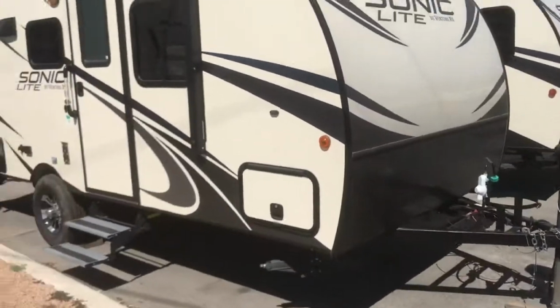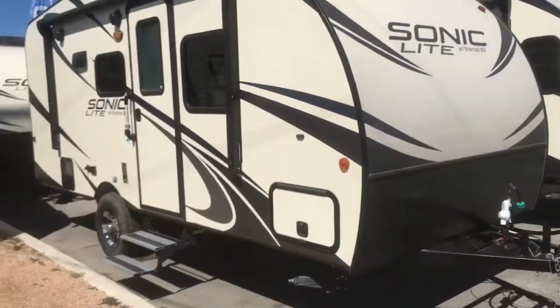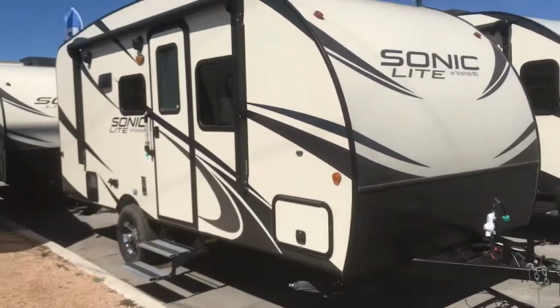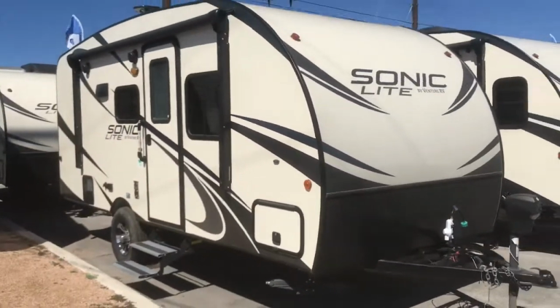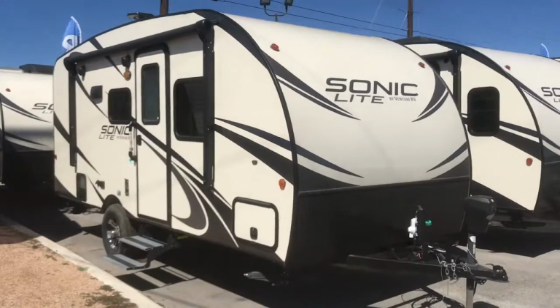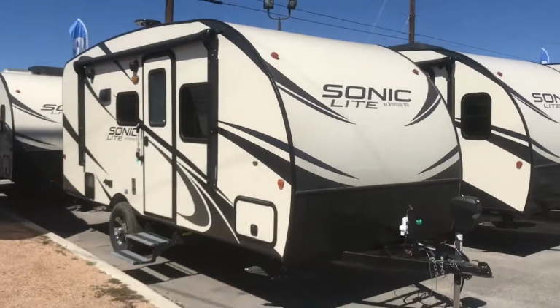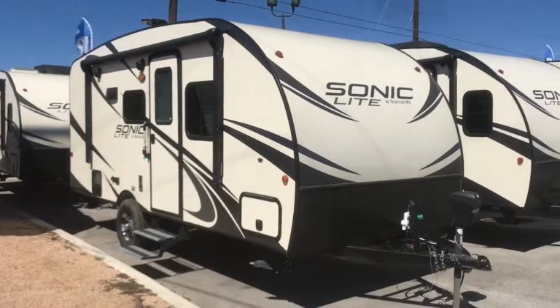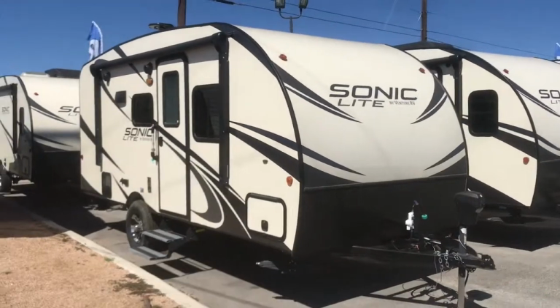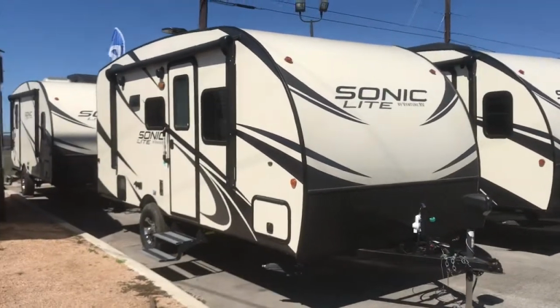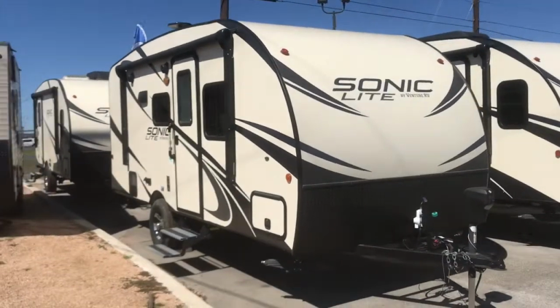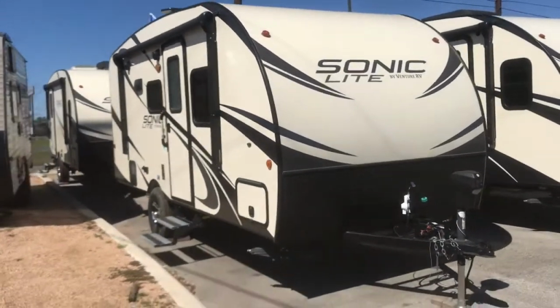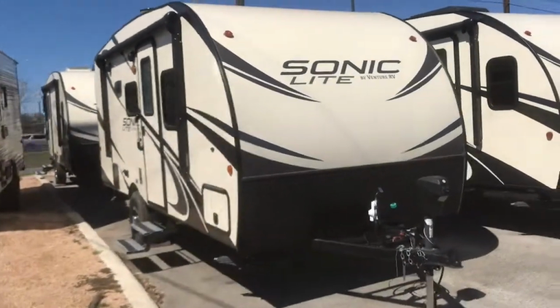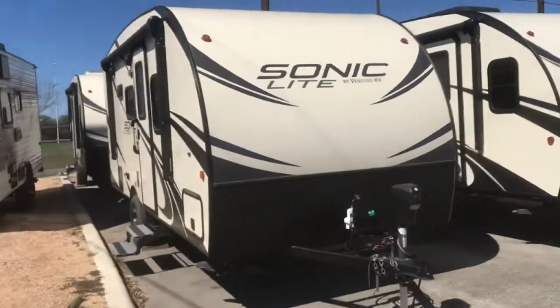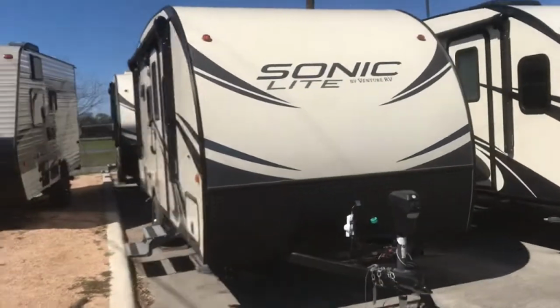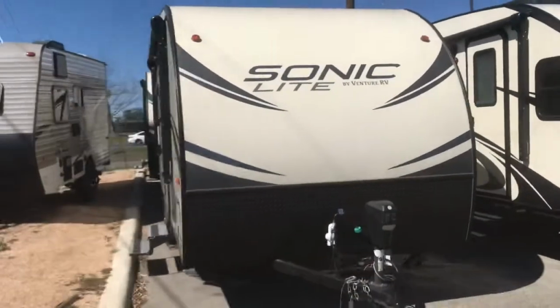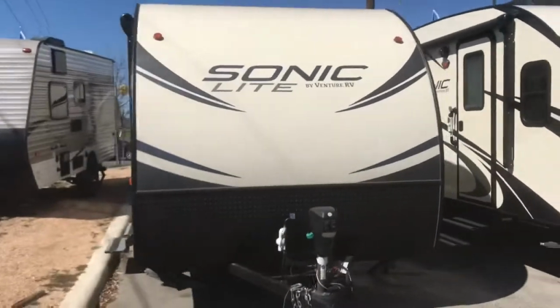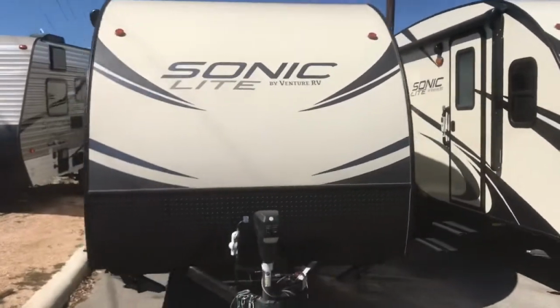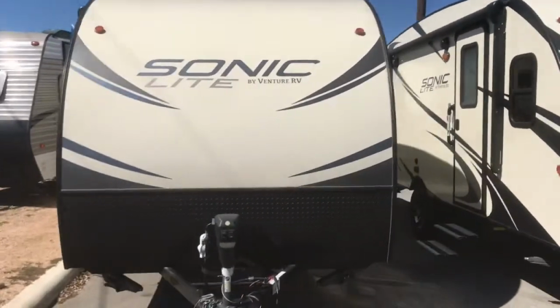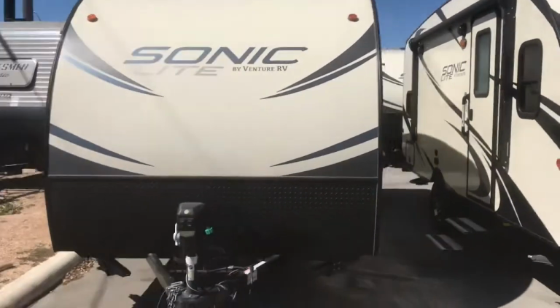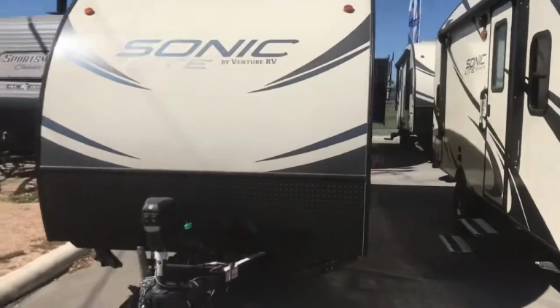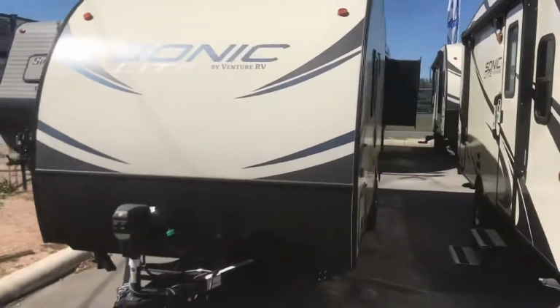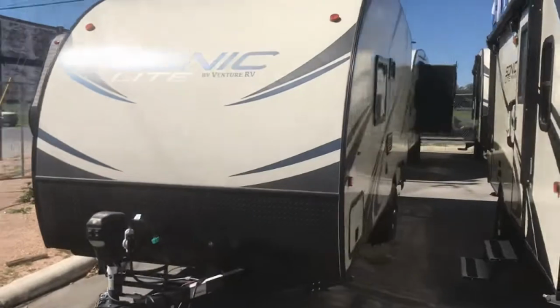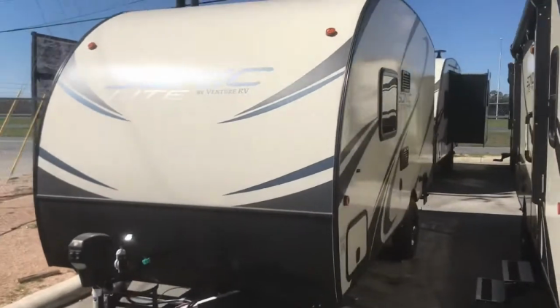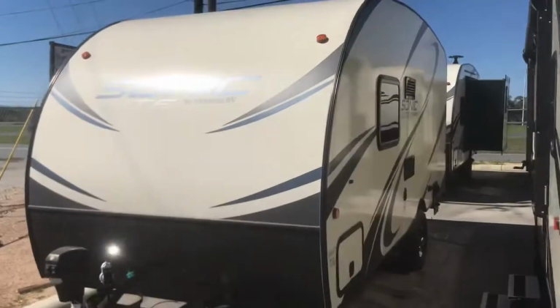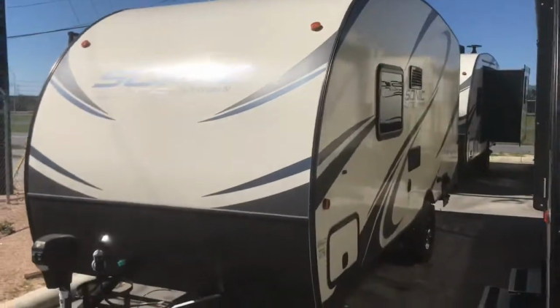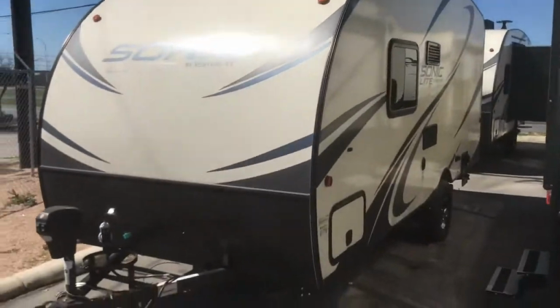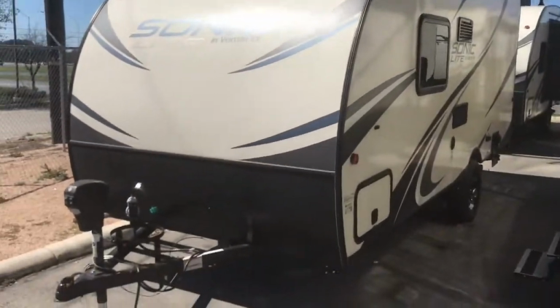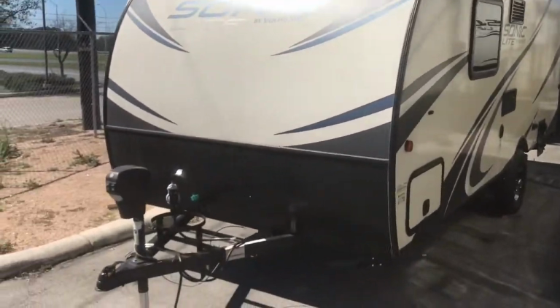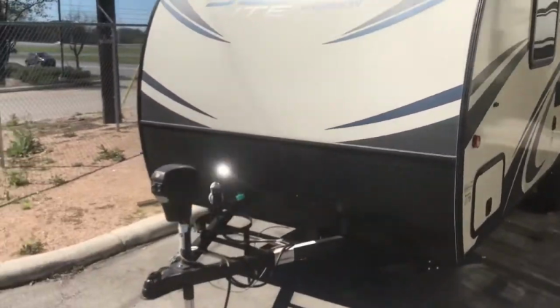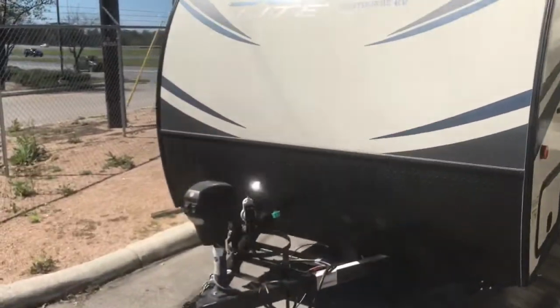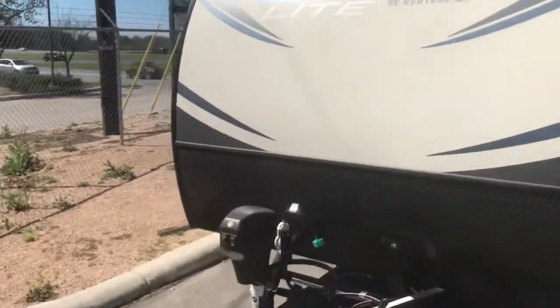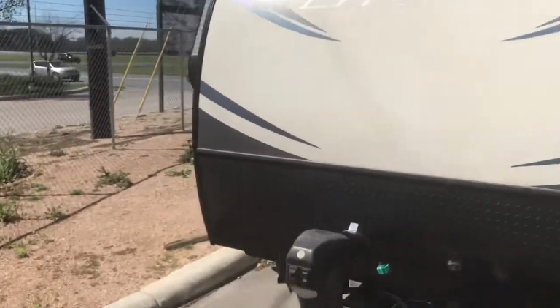This quick walk-around tour will show you some of the features. It's equipped with an electric tongue jack, electric awning, and LED lights on all the exterior markers.